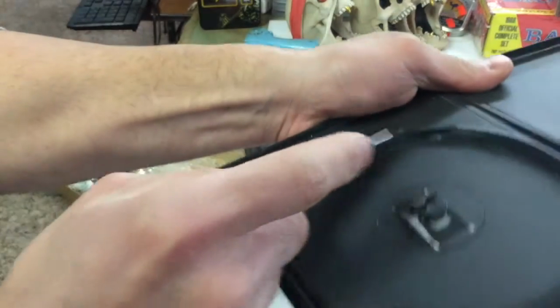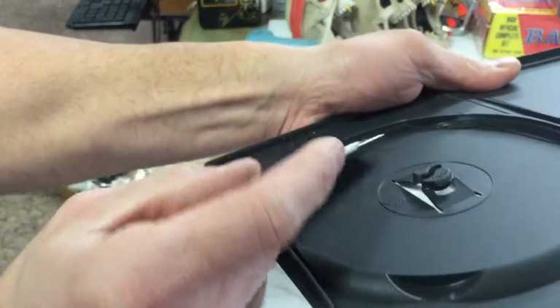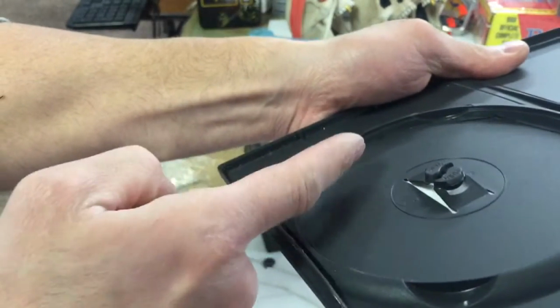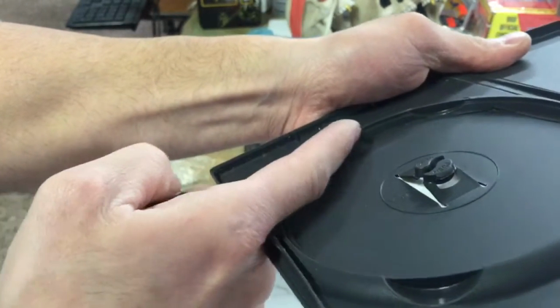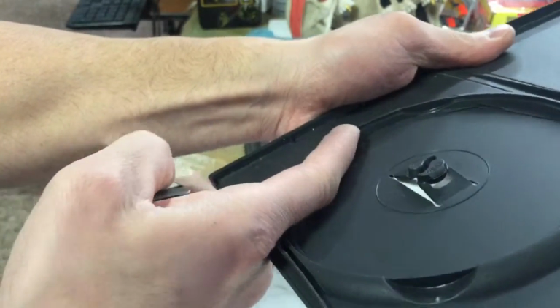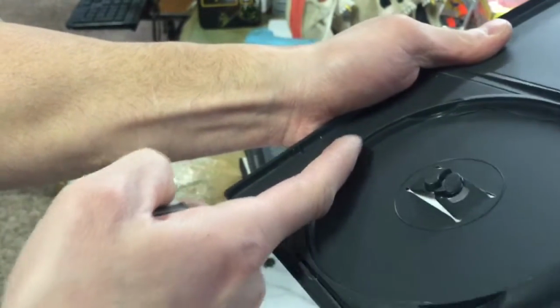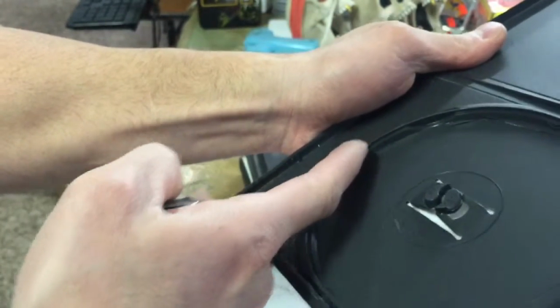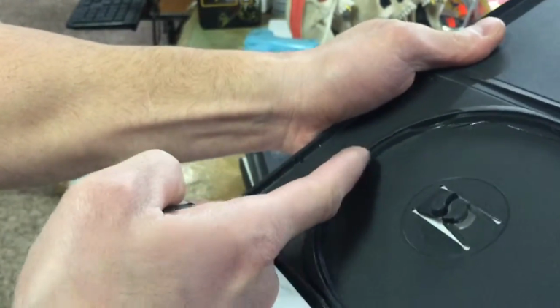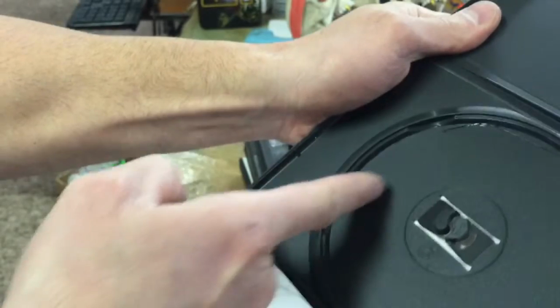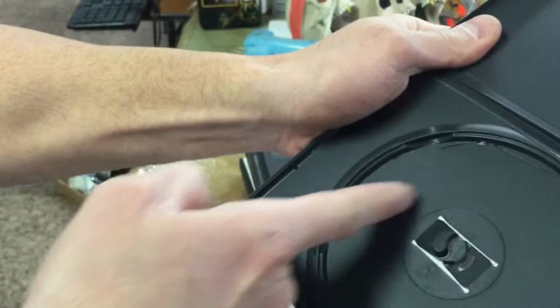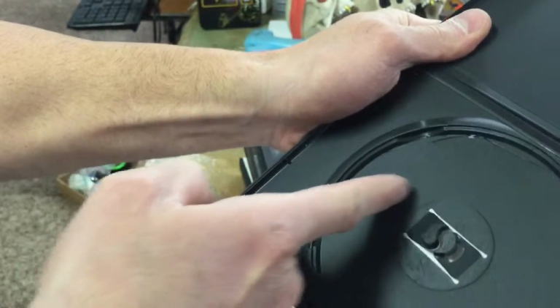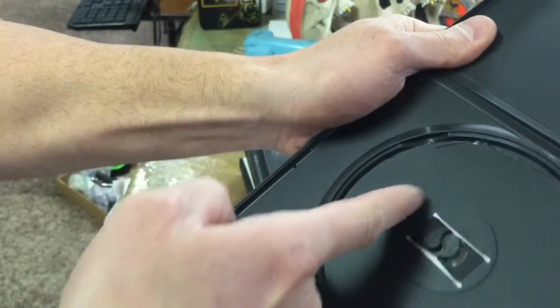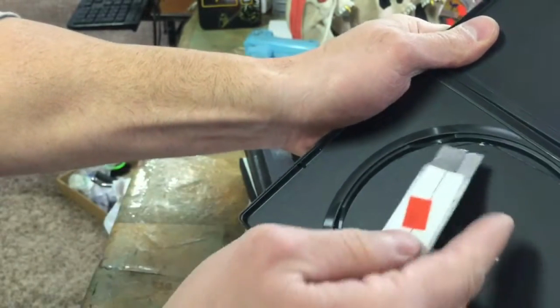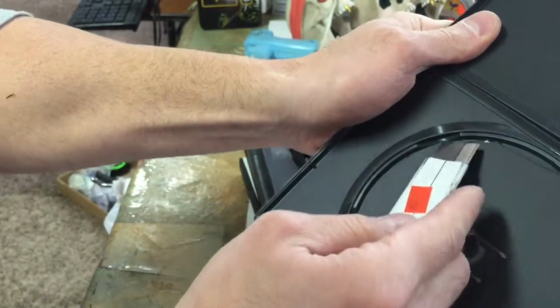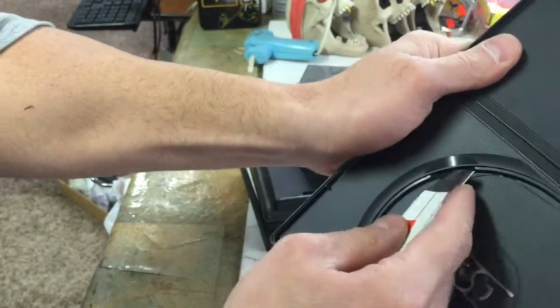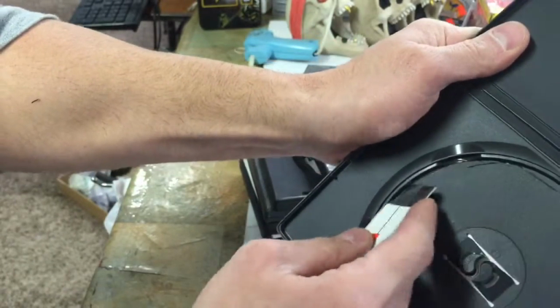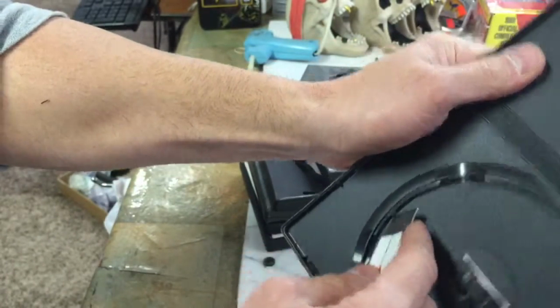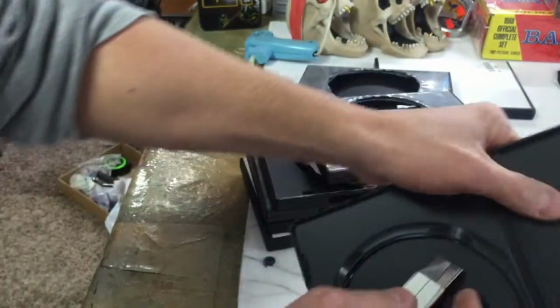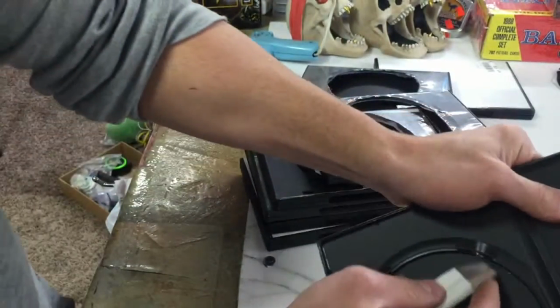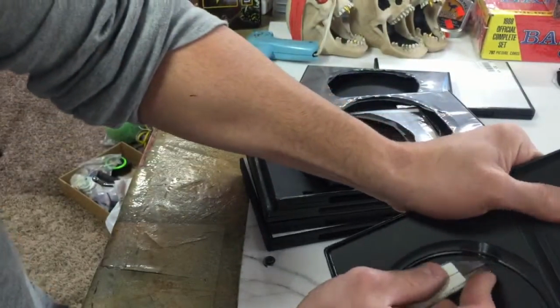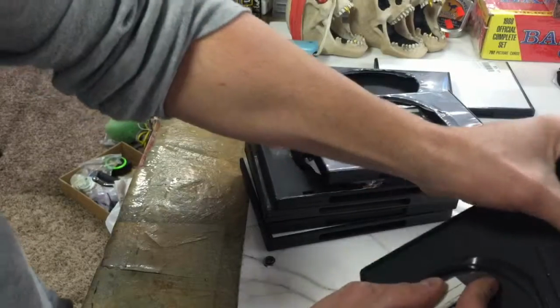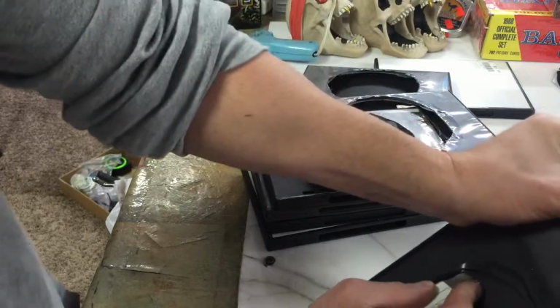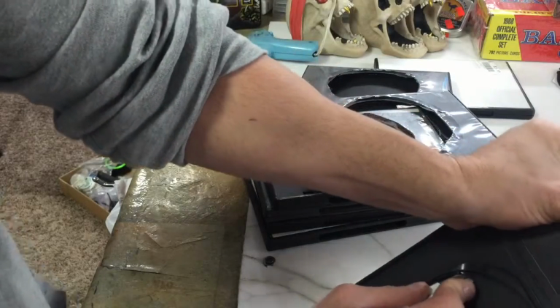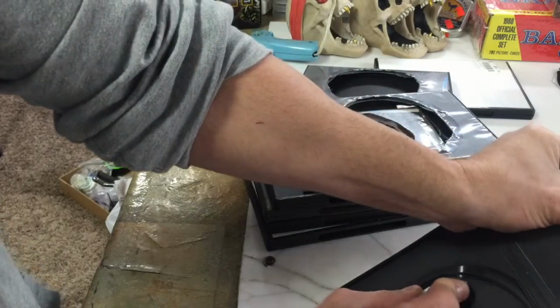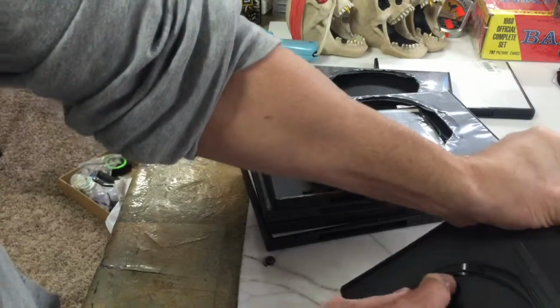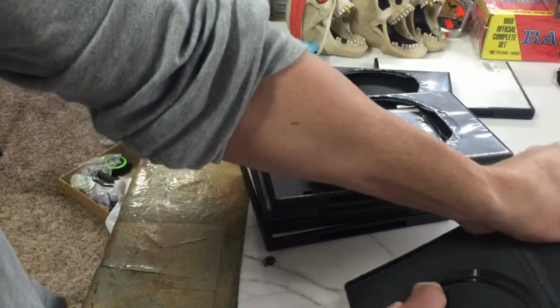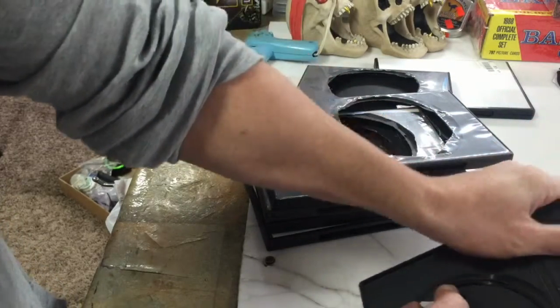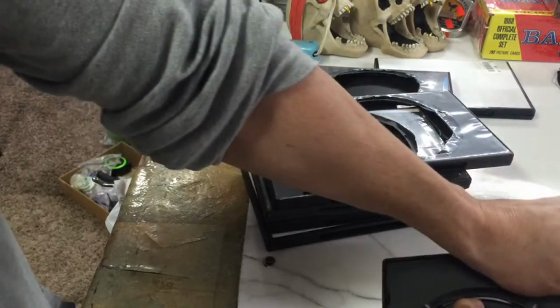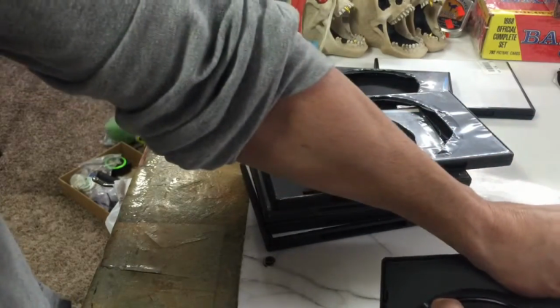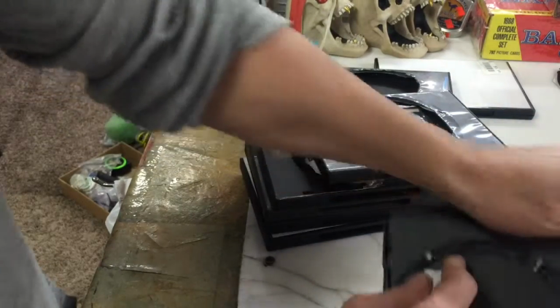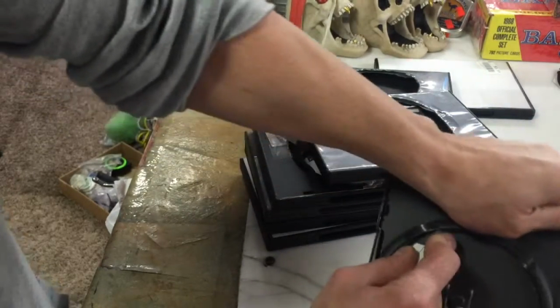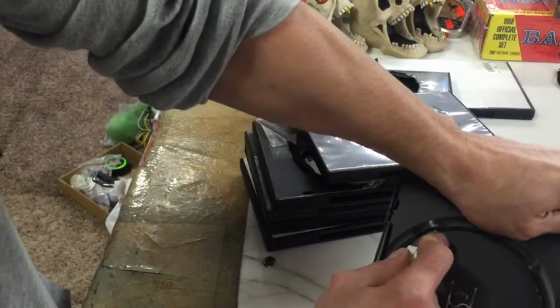Cut away from yourself. If you can see what I'm talking about — cutting here, the plastic is much thinner than right here, this is a lot thicker. So if you can get that razor right up in there, it'll really just slice like butter. But position your razor blade away from yourself.